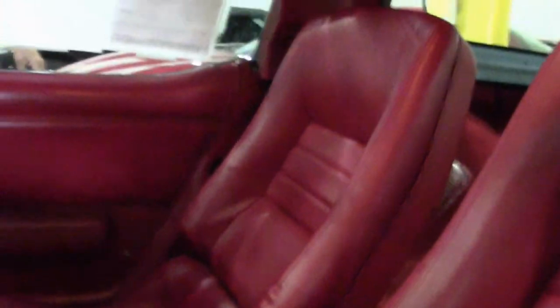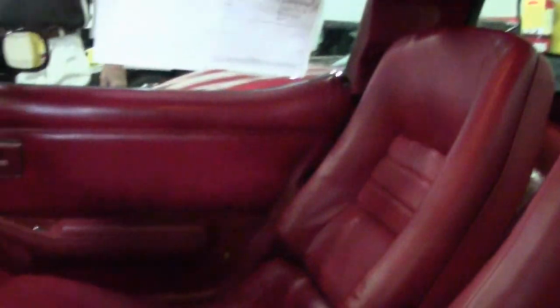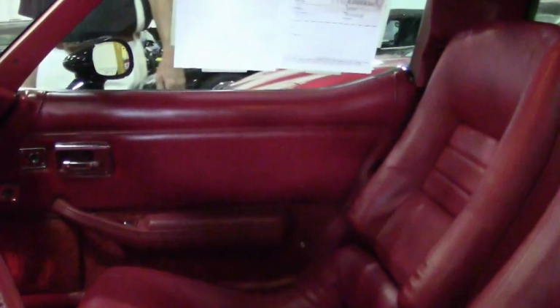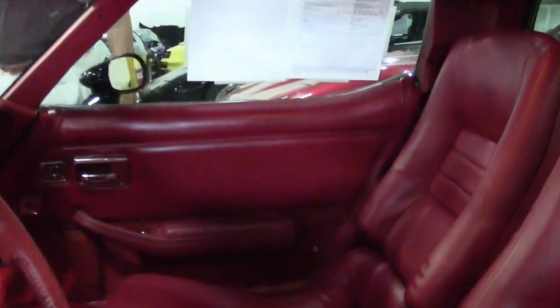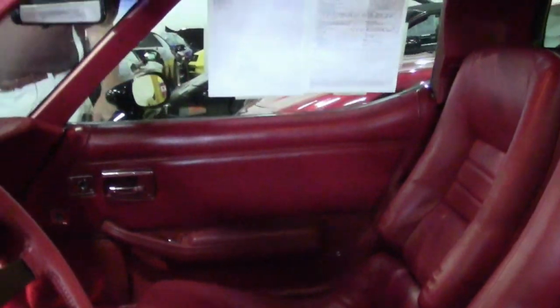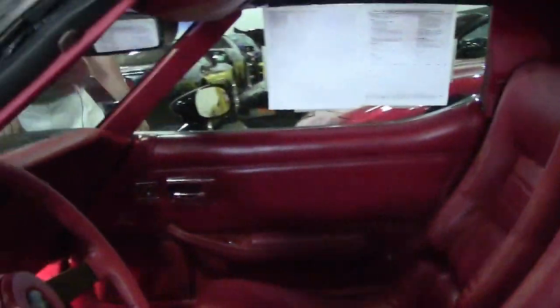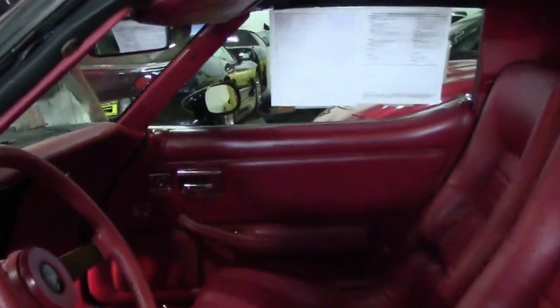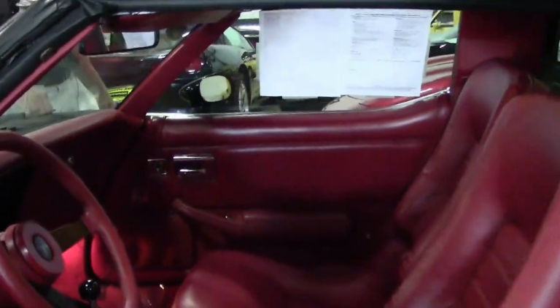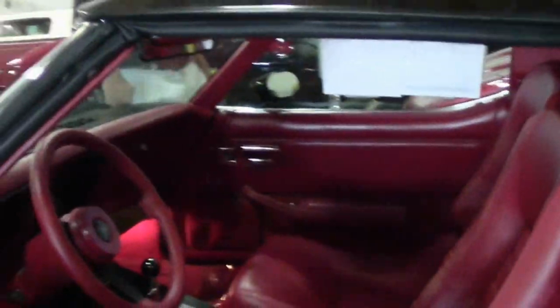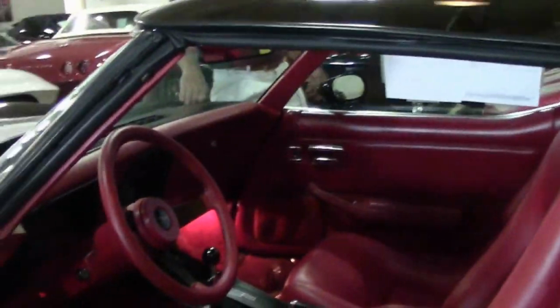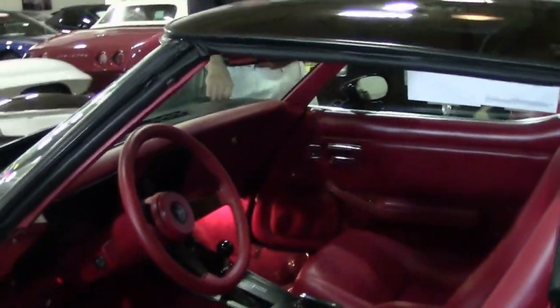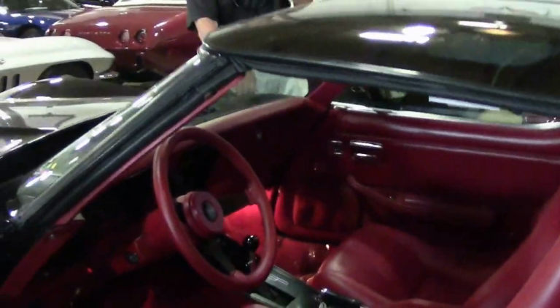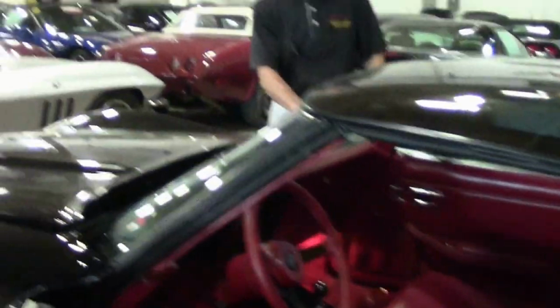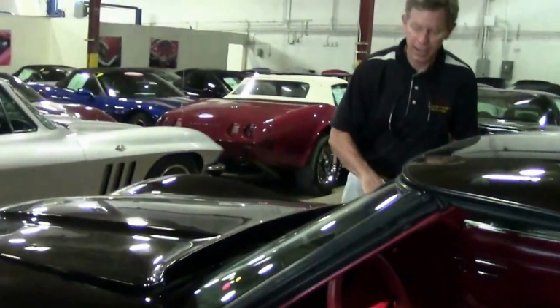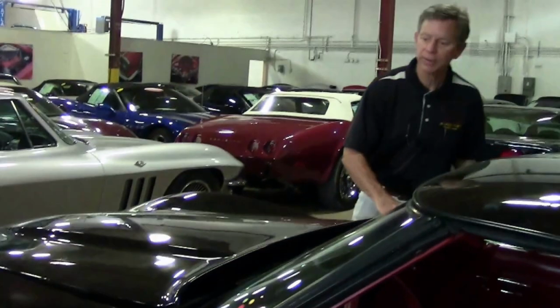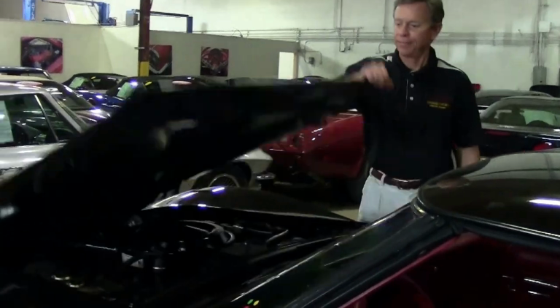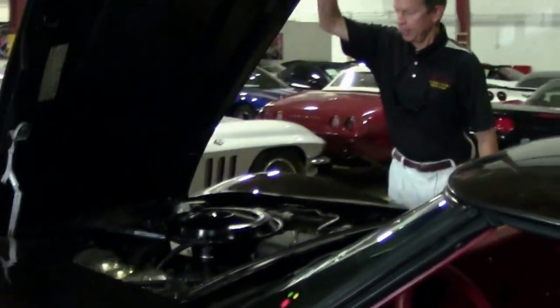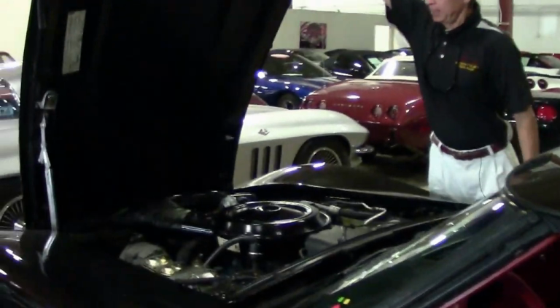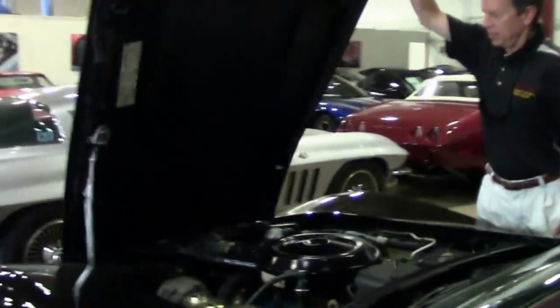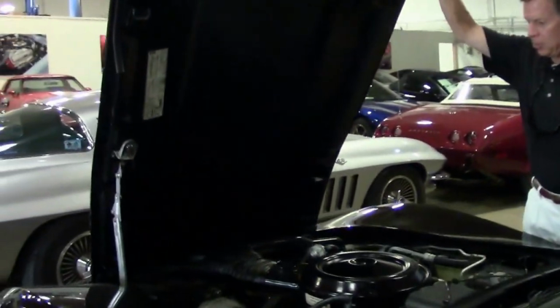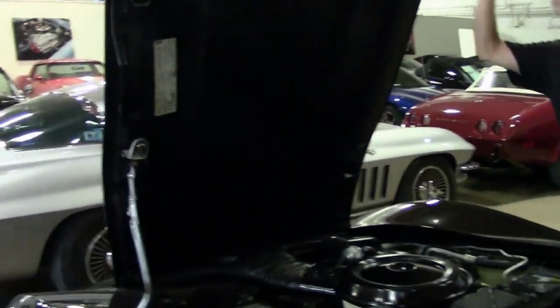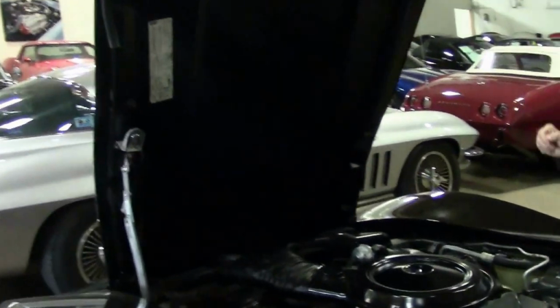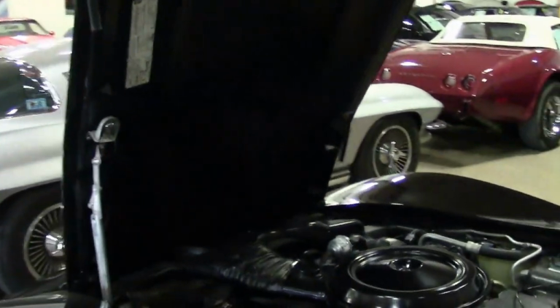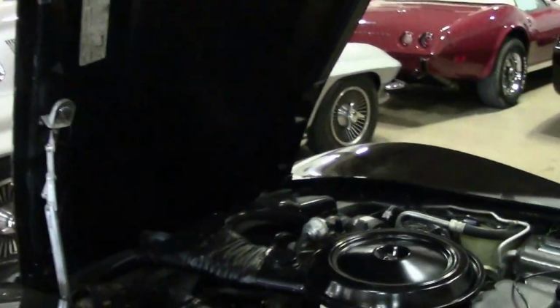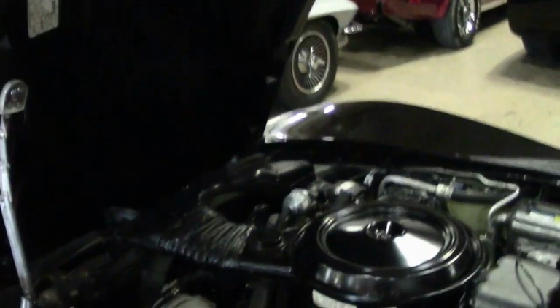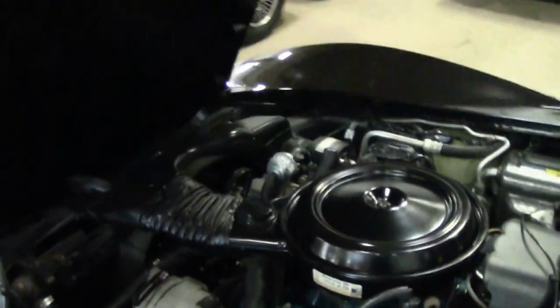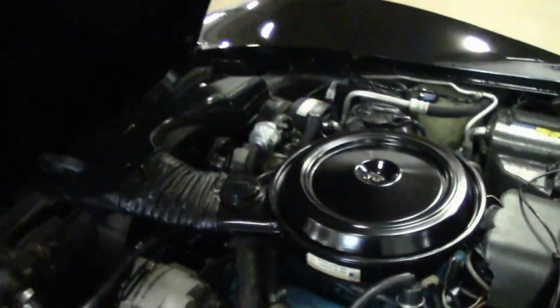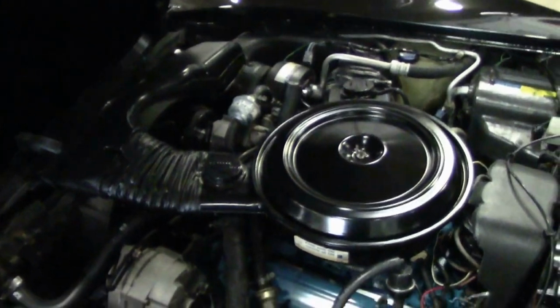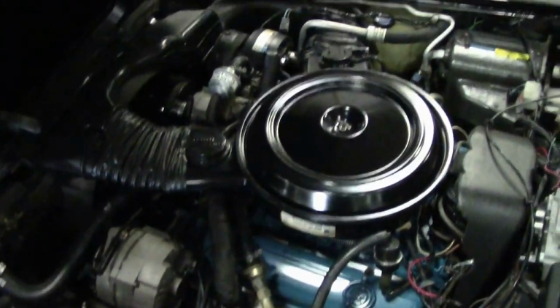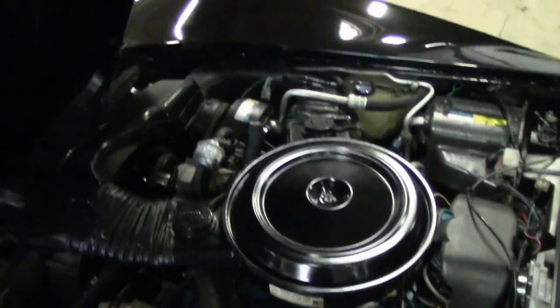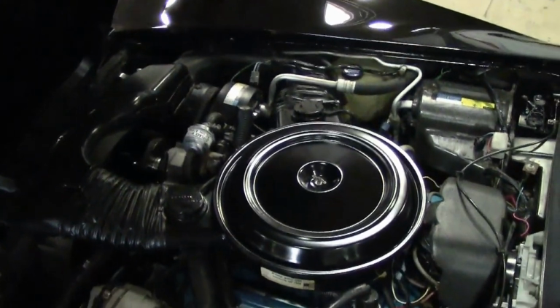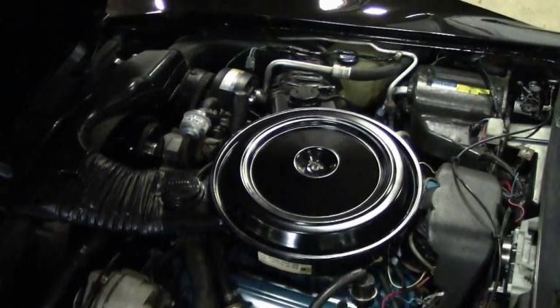Talk about a fun Corvette to own — this 1980 belongs in your garage. Check out under the hood: very clean, numbers matching engine, a 350.